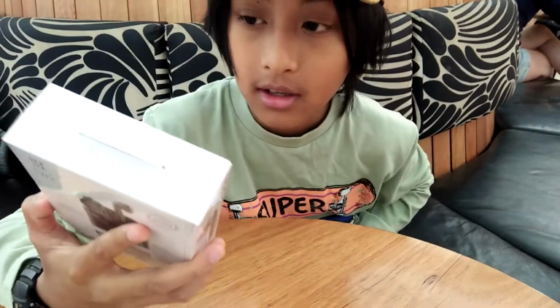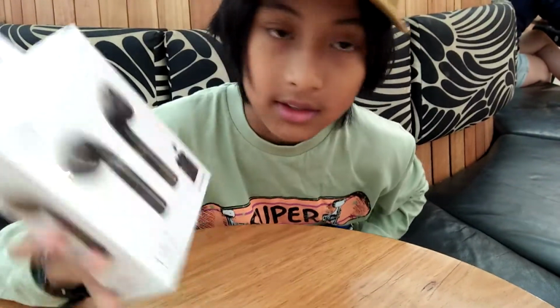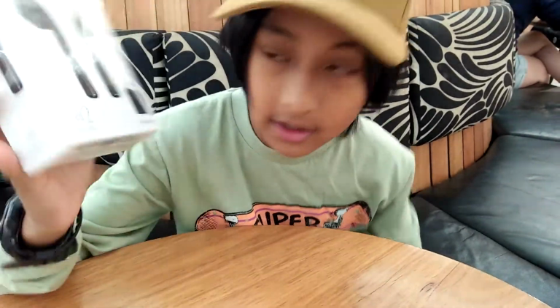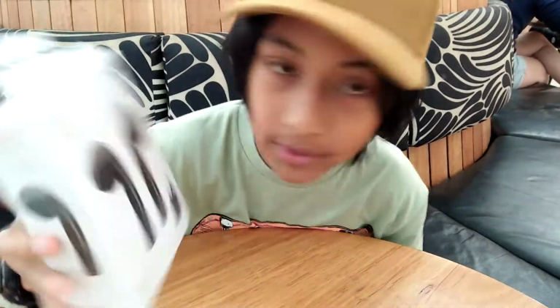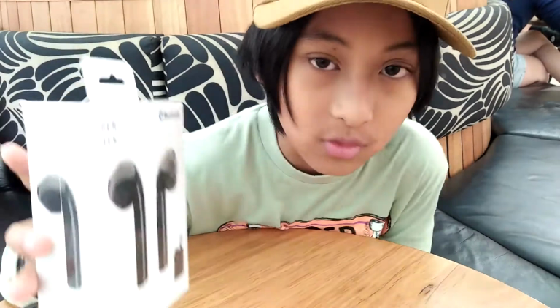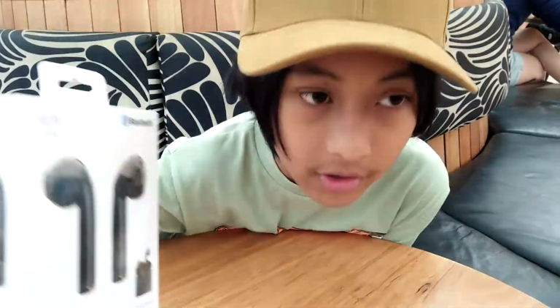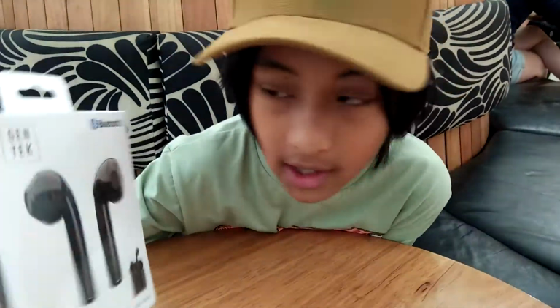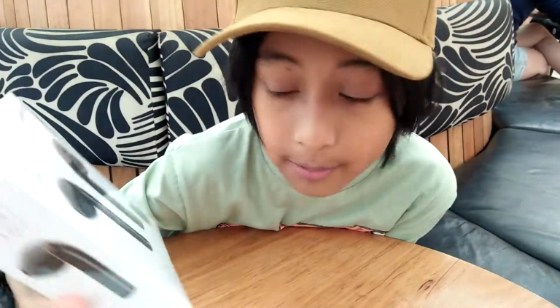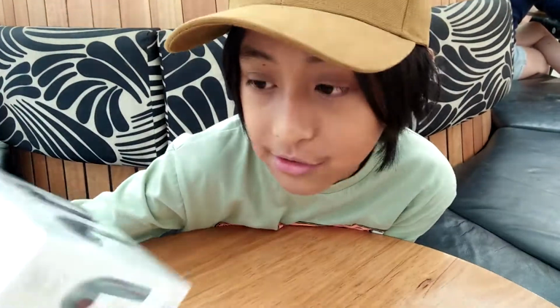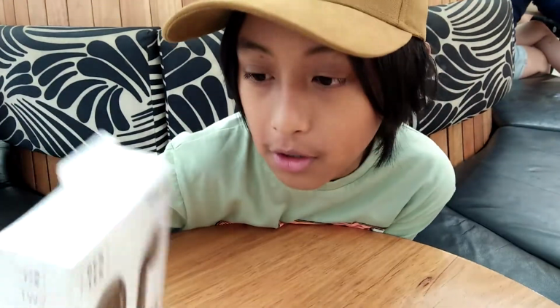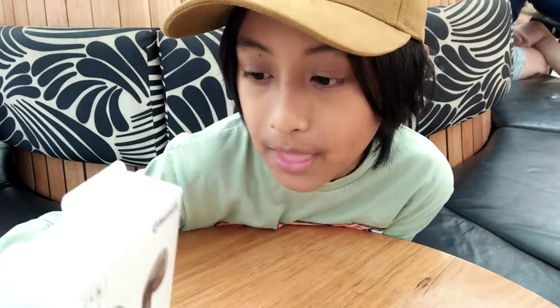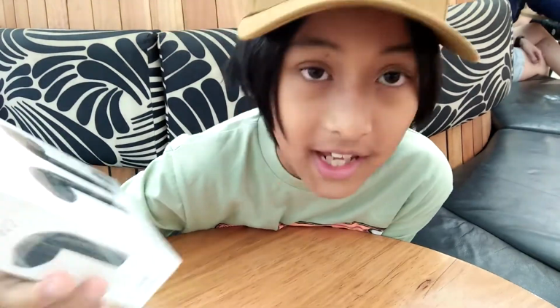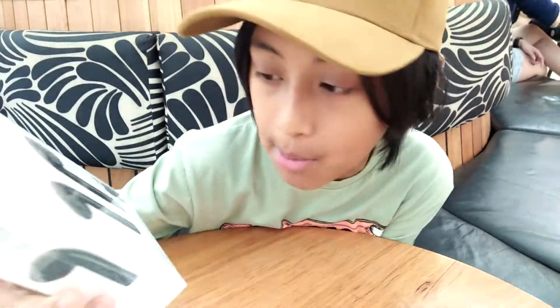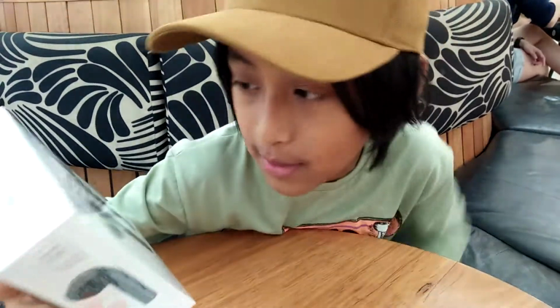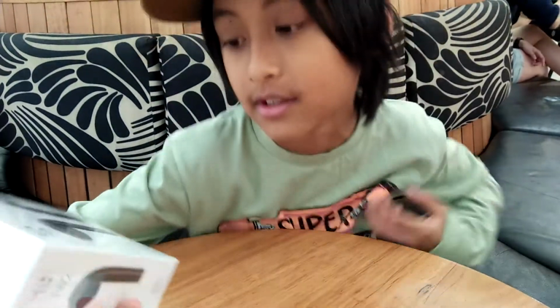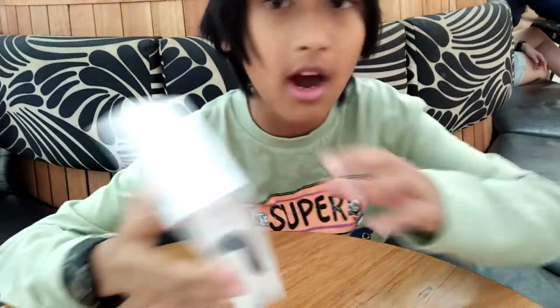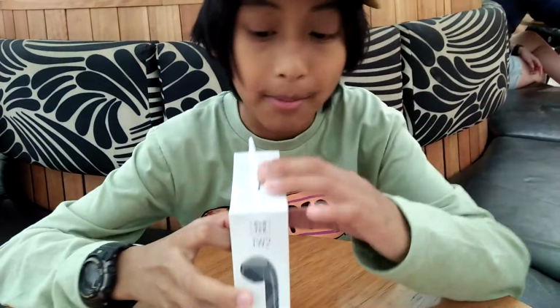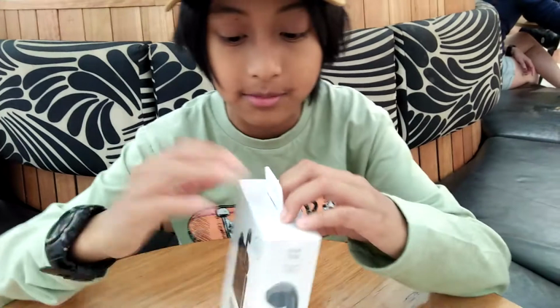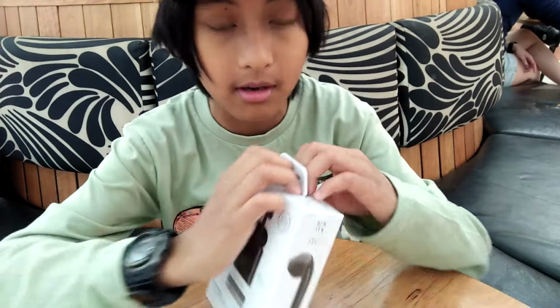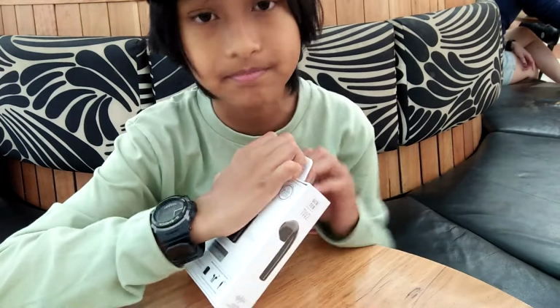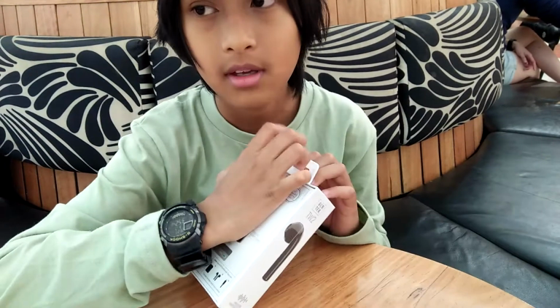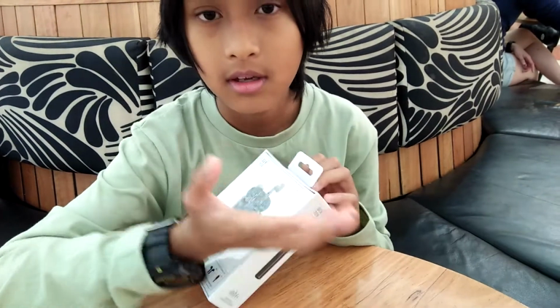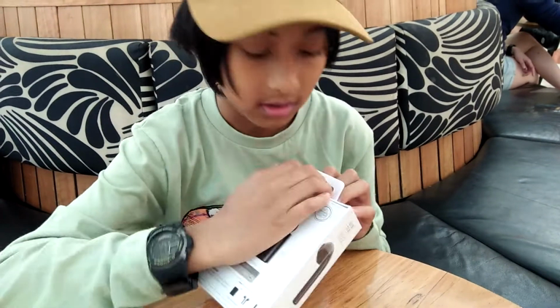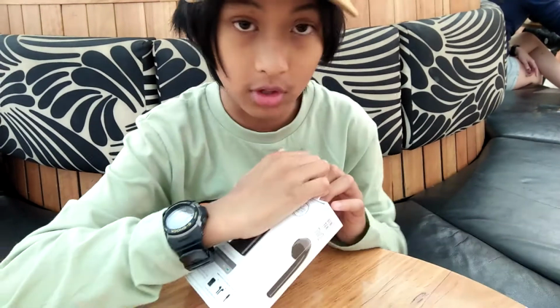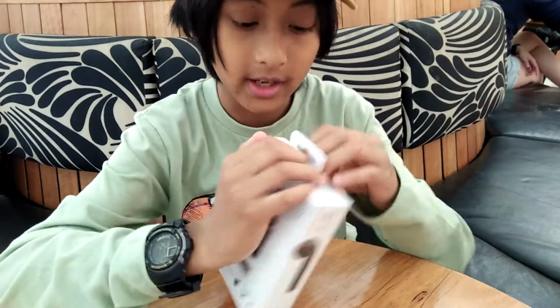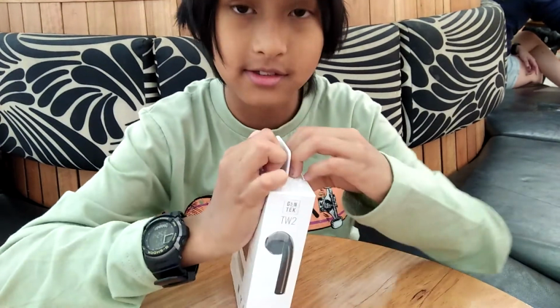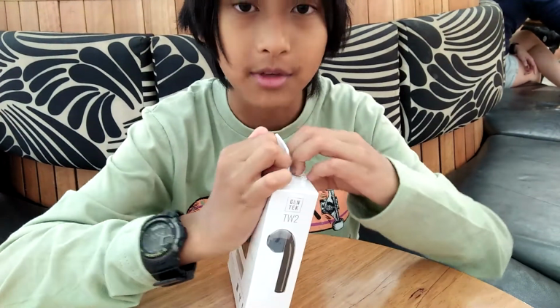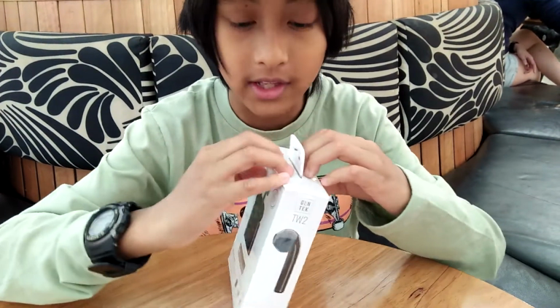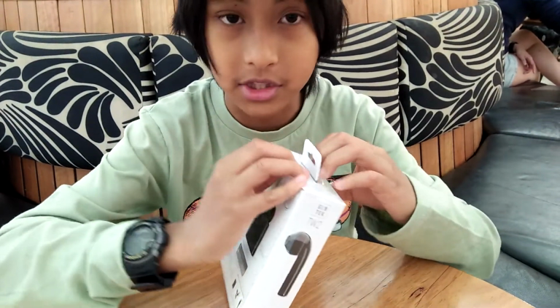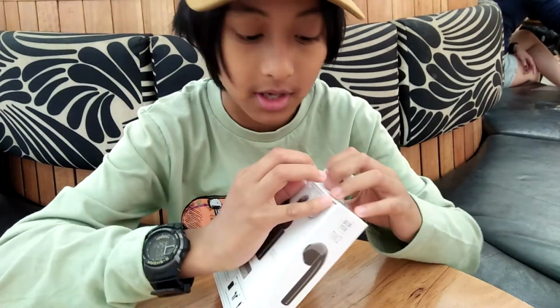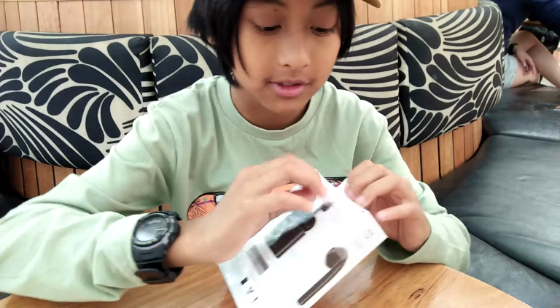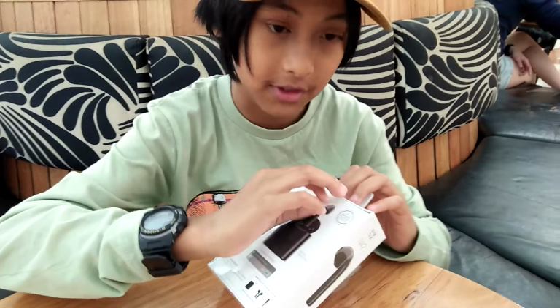They're black as well, and I like black. So these are like AirPods, basically. They are AirPods, but cooler, I guess. You don't really get much colors on AirPods, I don't think.